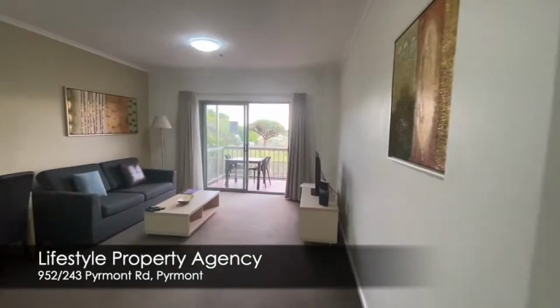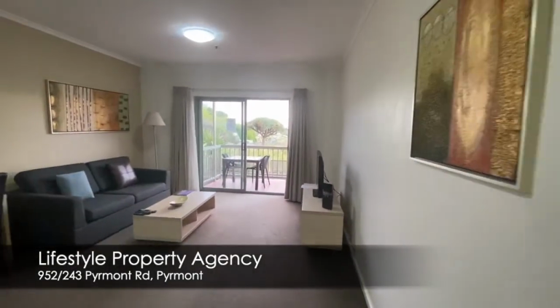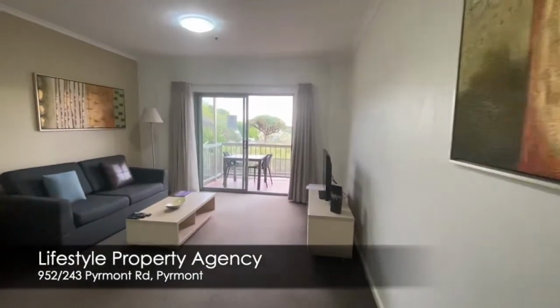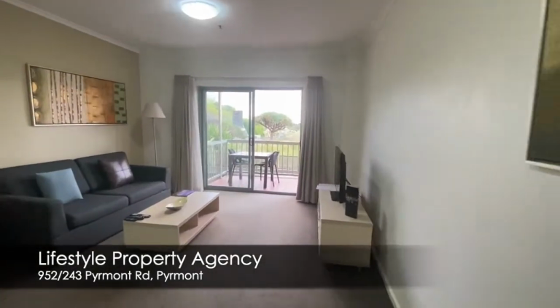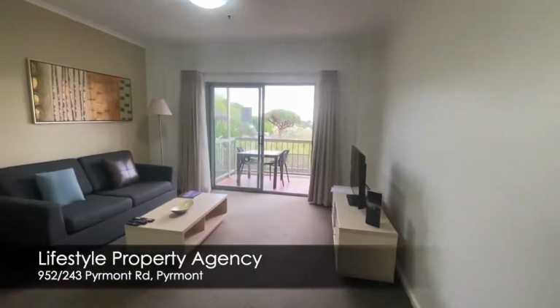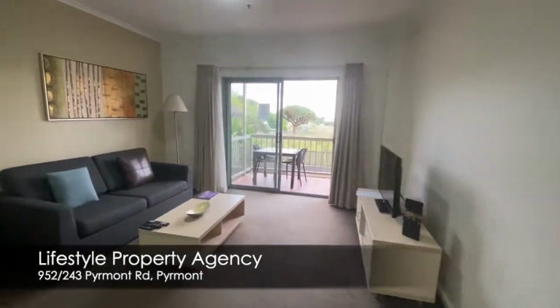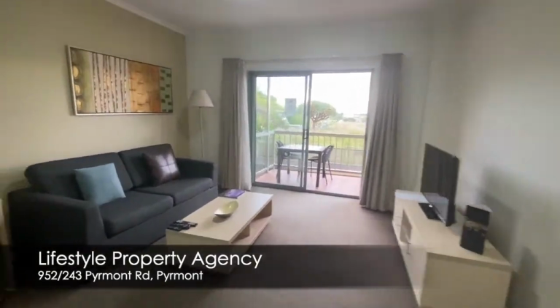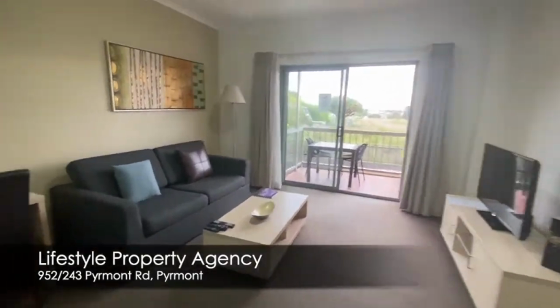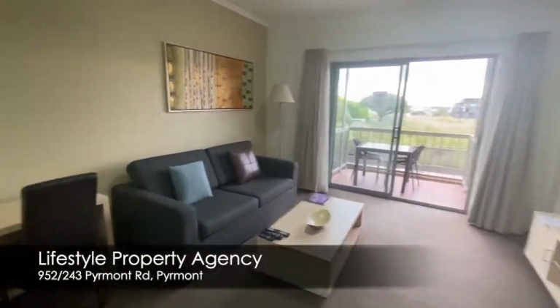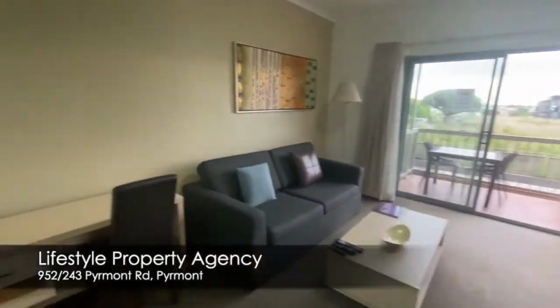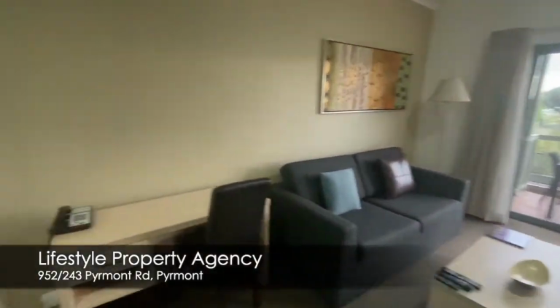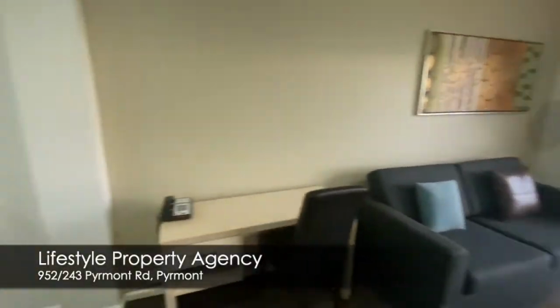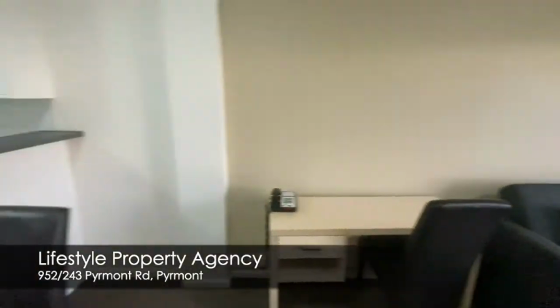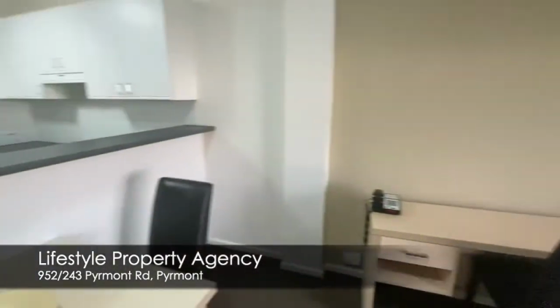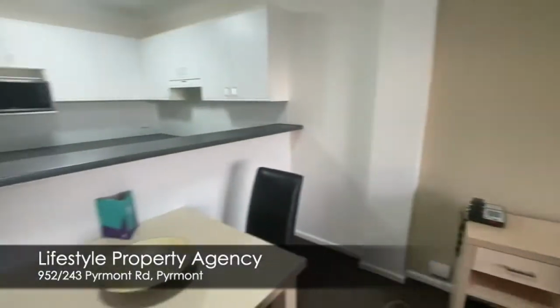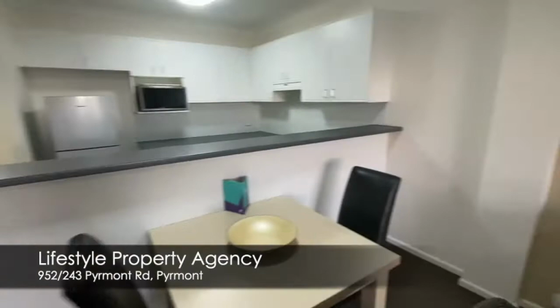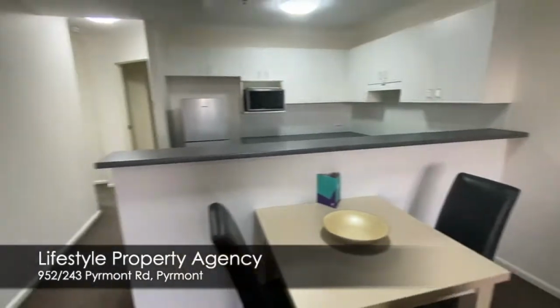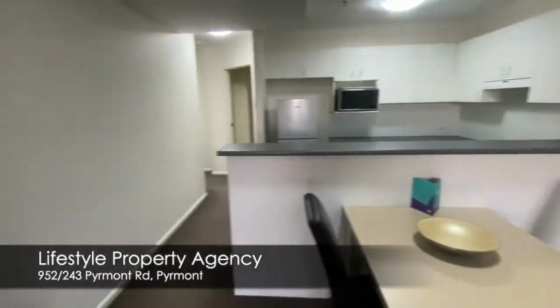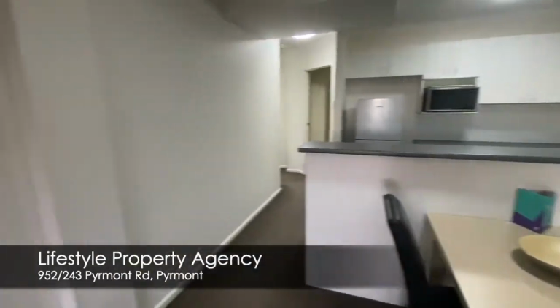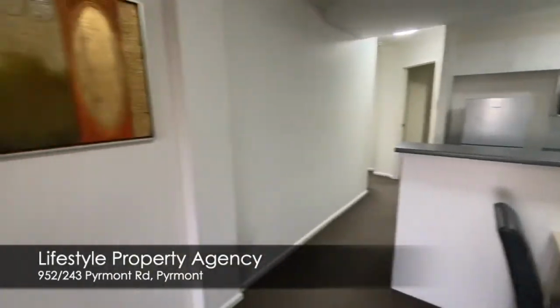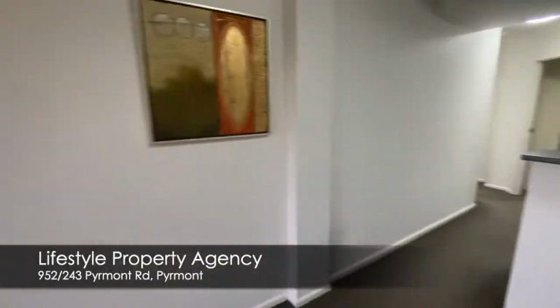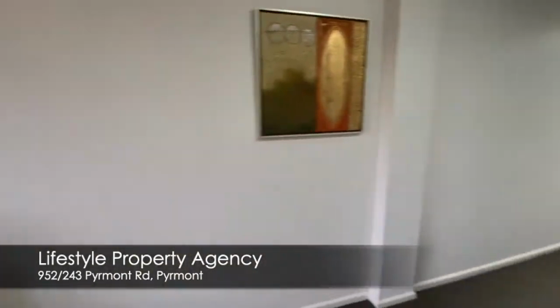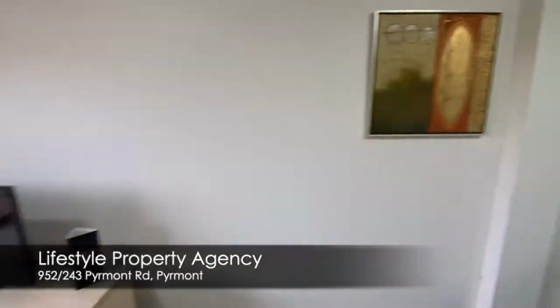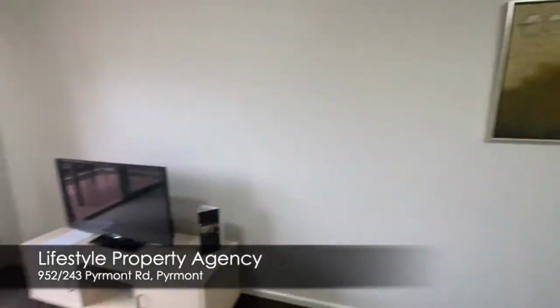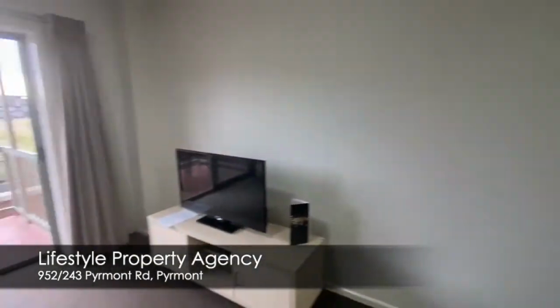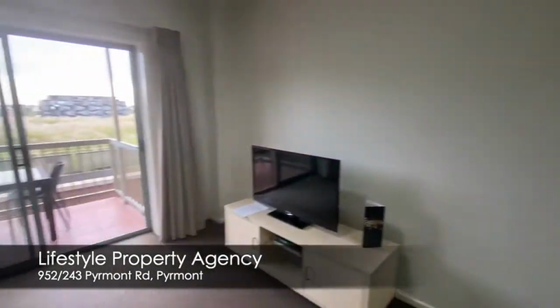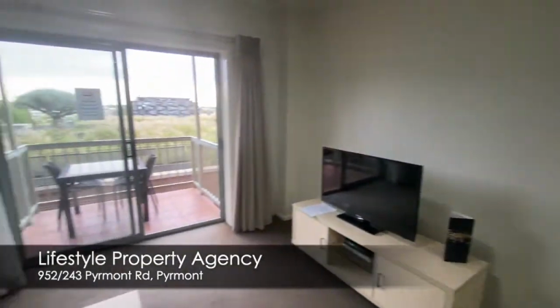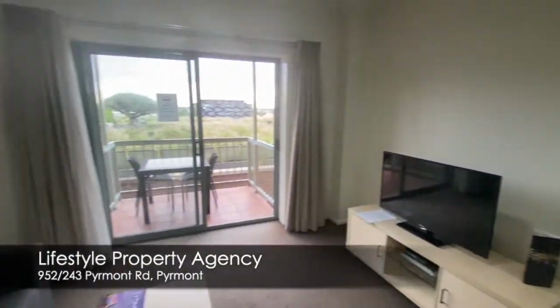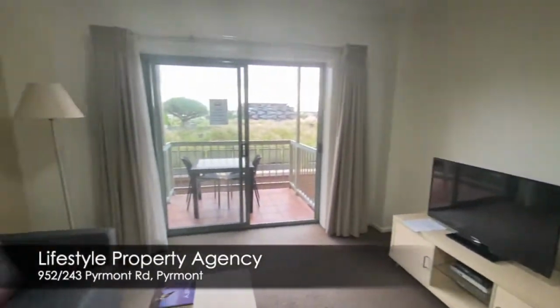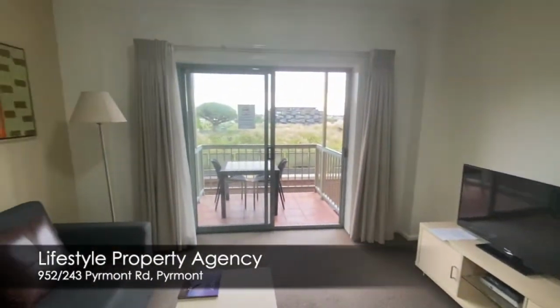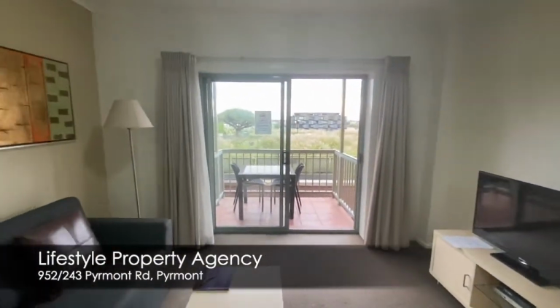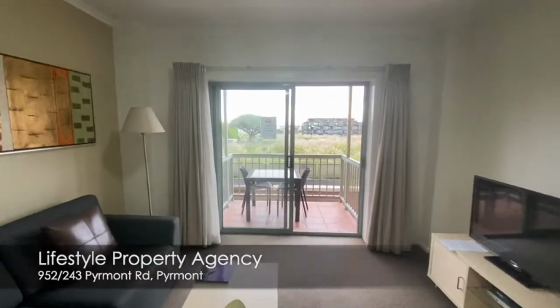For an inspection, contact Lifestyle Property on 02 9380 2255.